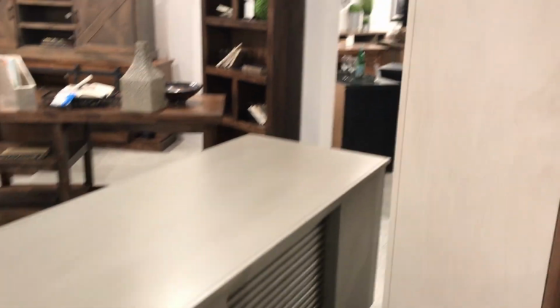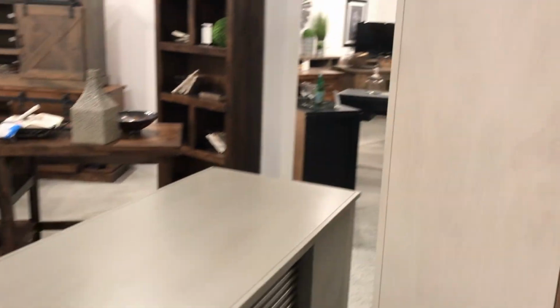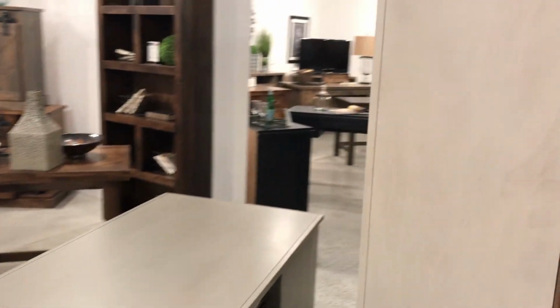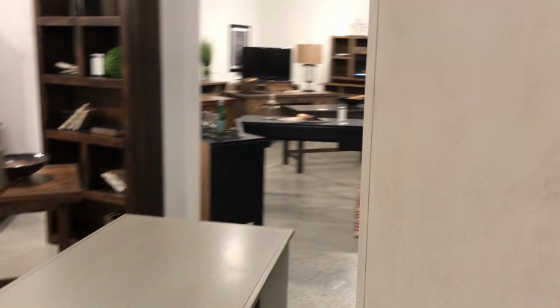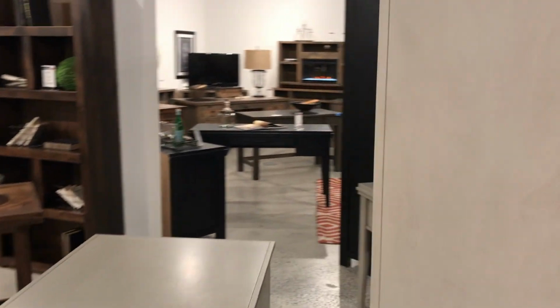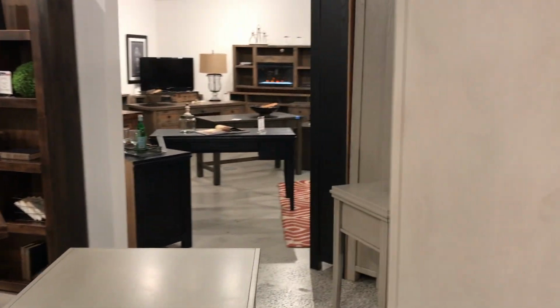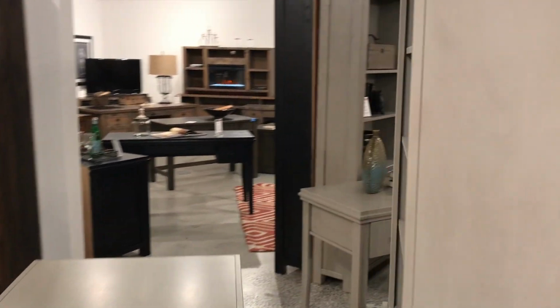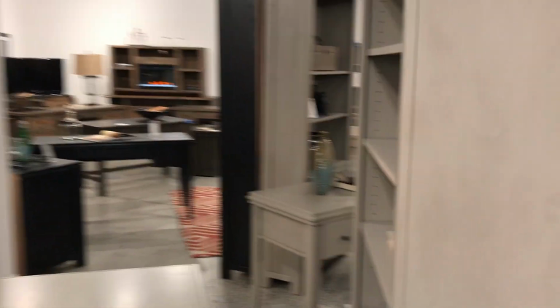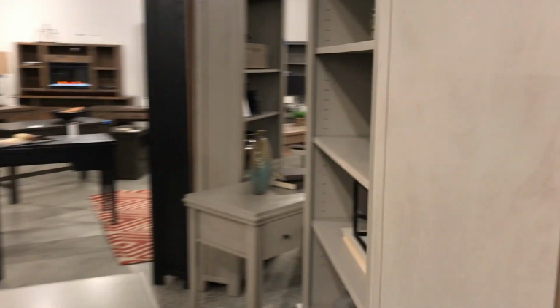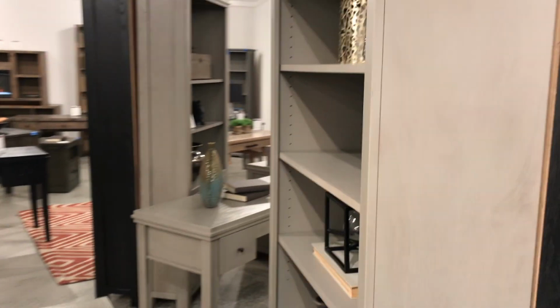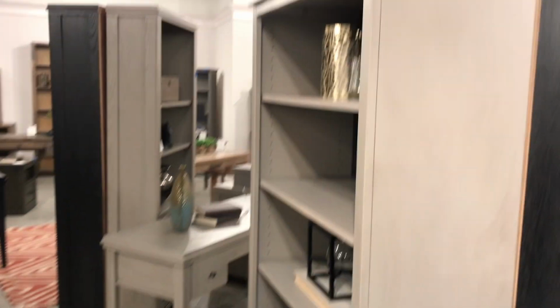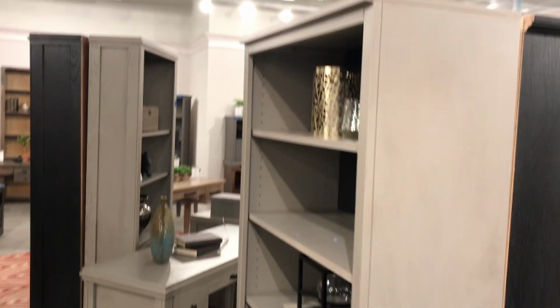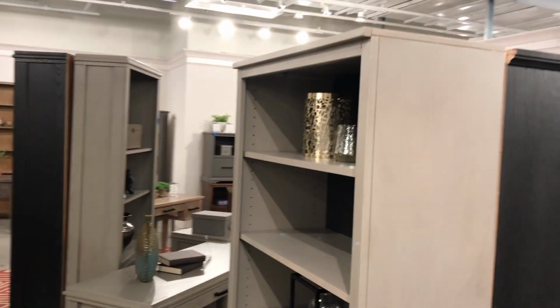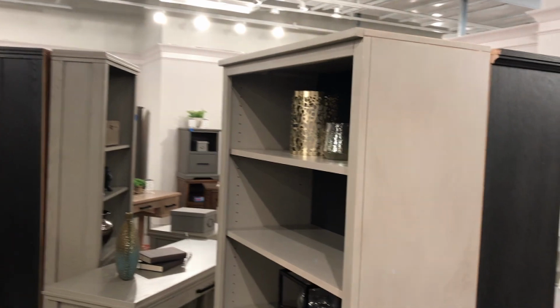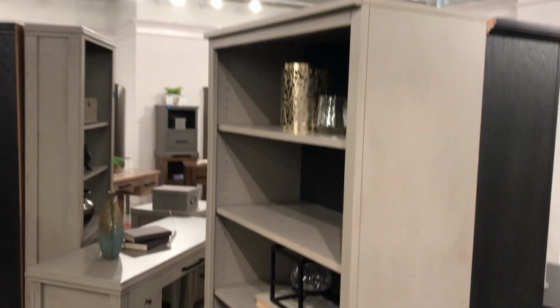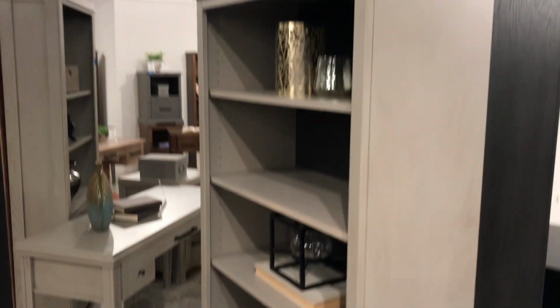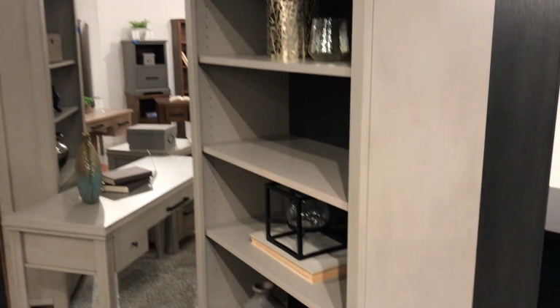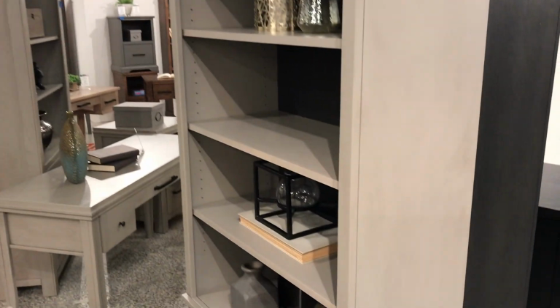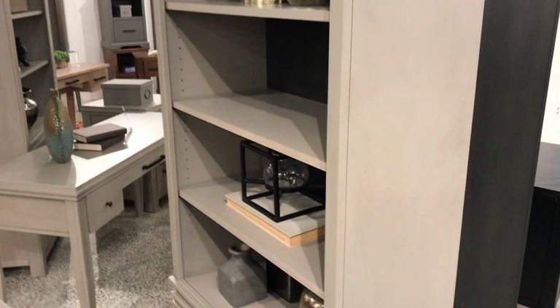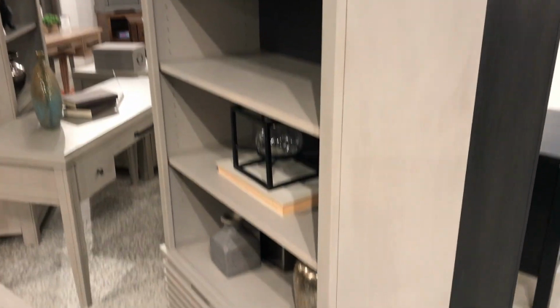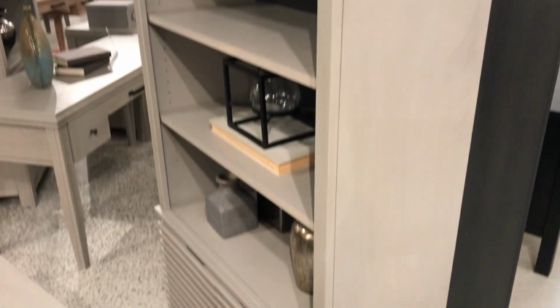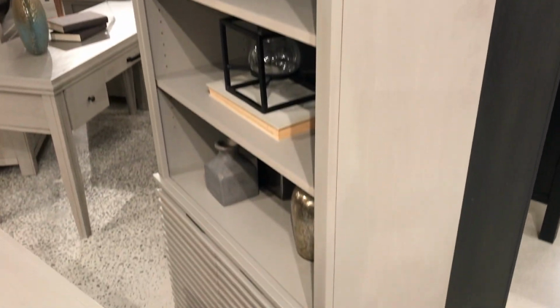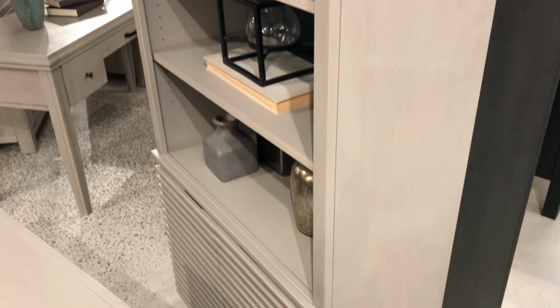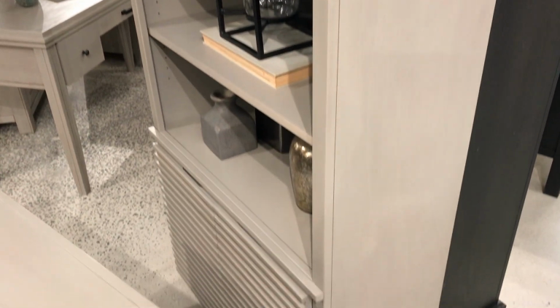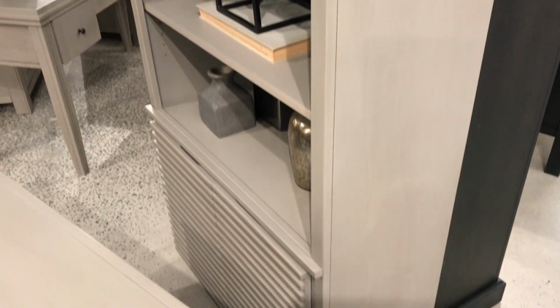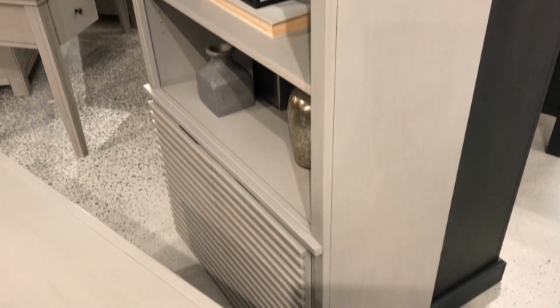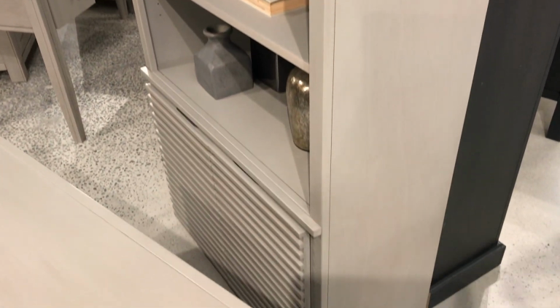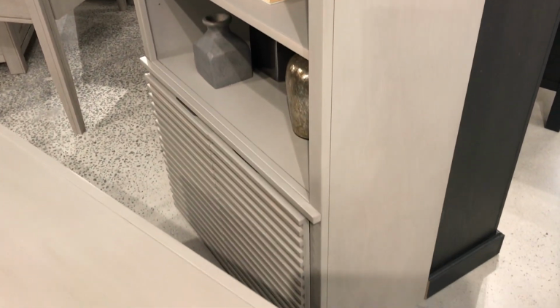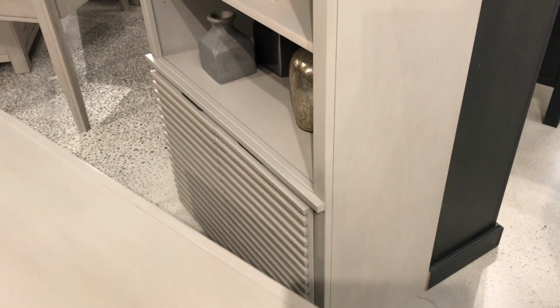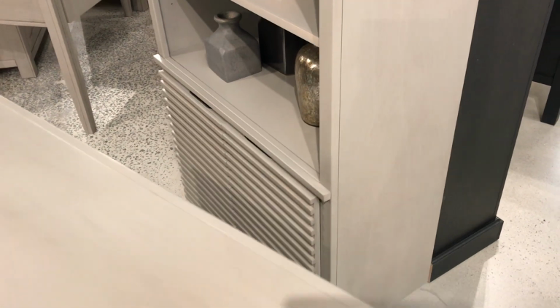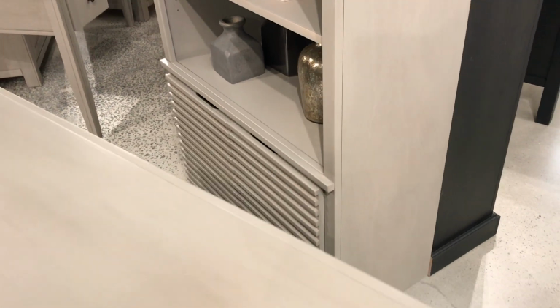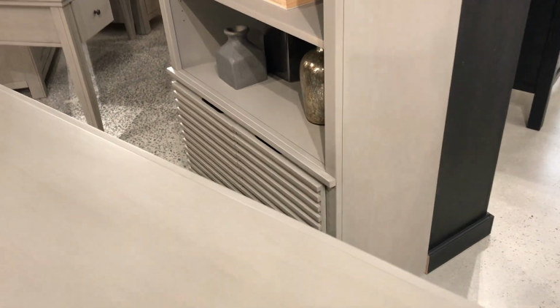To top it off, we do have the display cabinet with some concealed storage at the bottom. So there's an overall nice little office group that's offering both functionality and style. Come check us out and see Stardust in person.